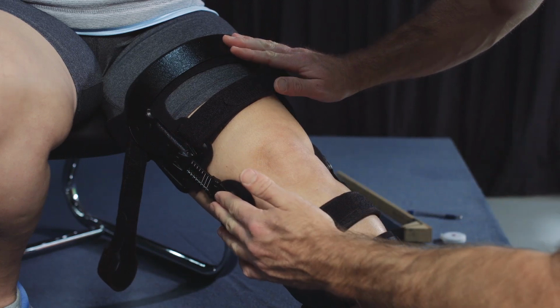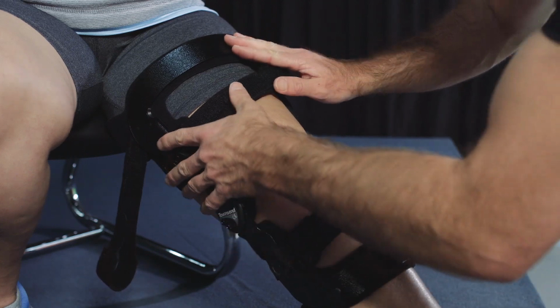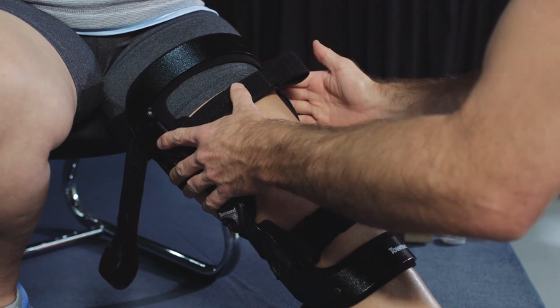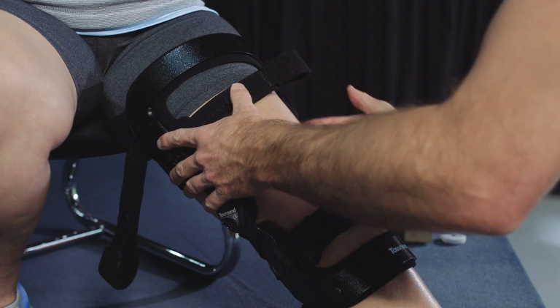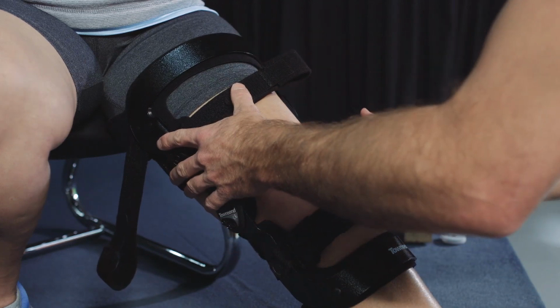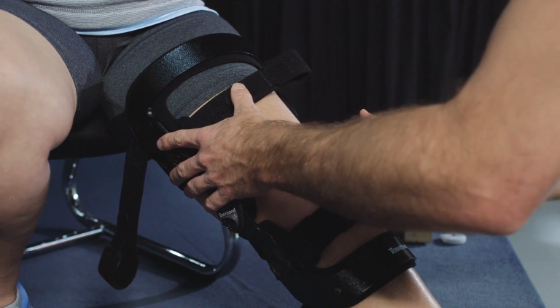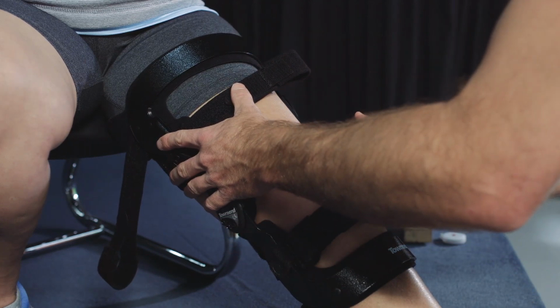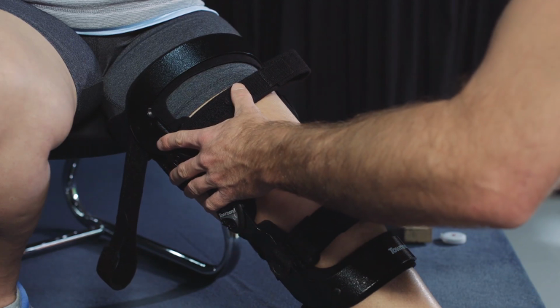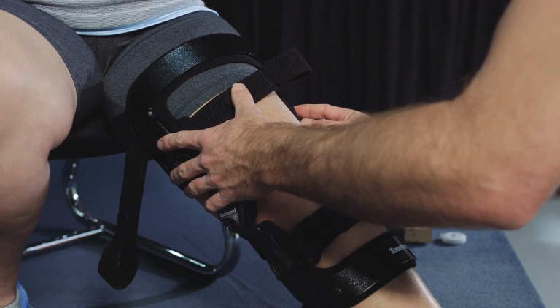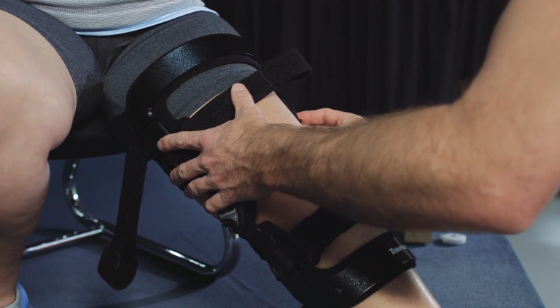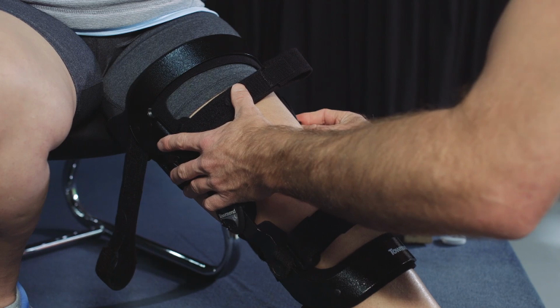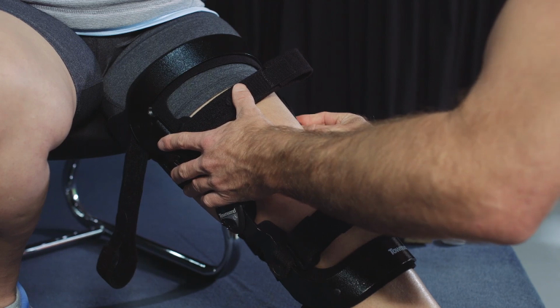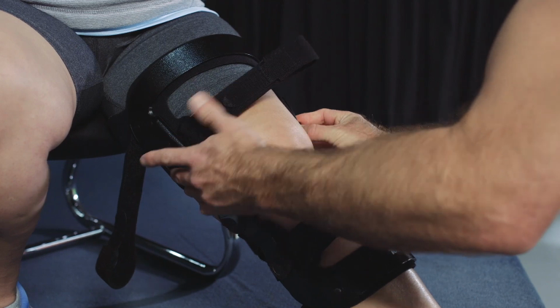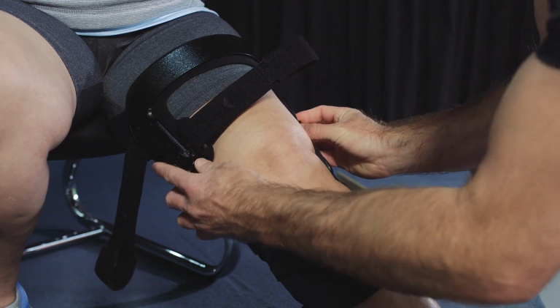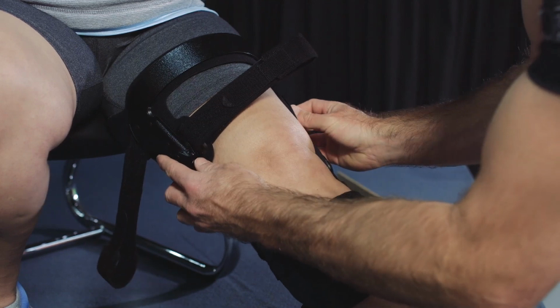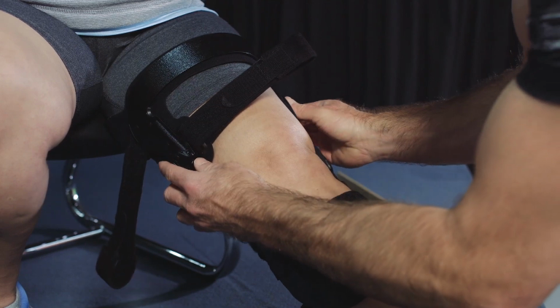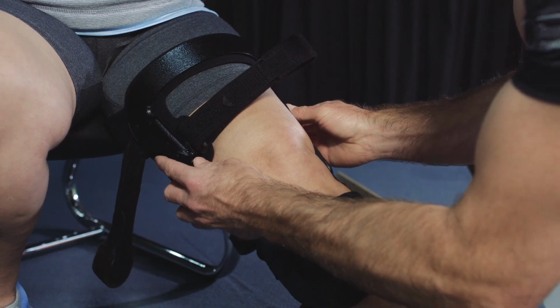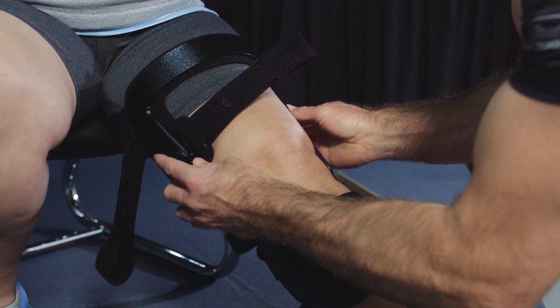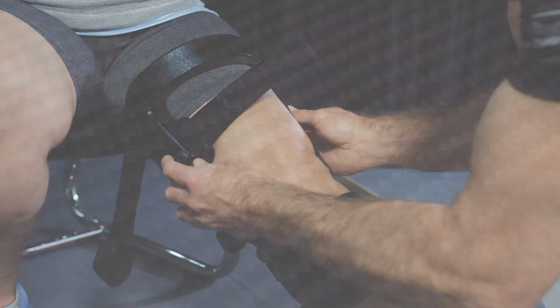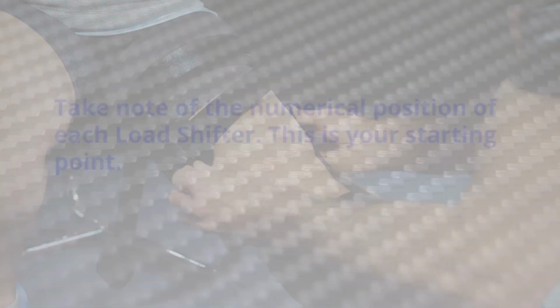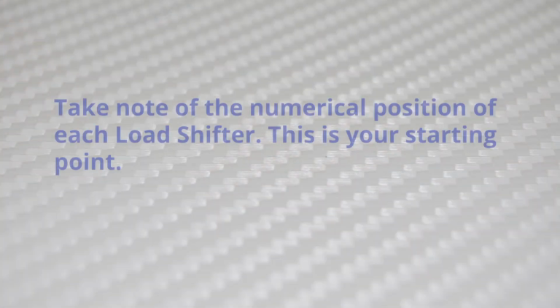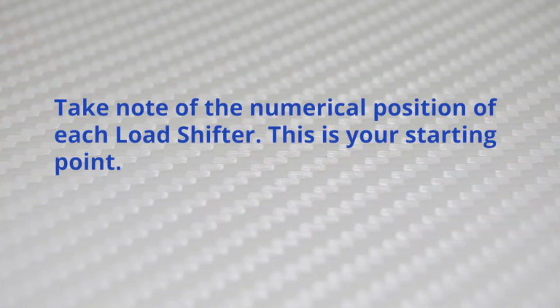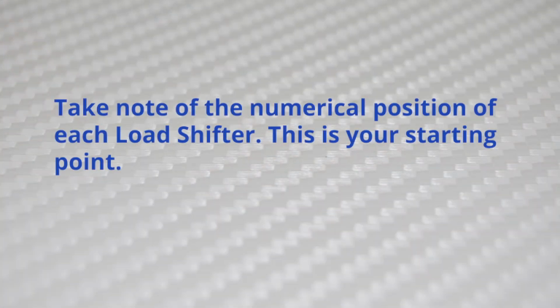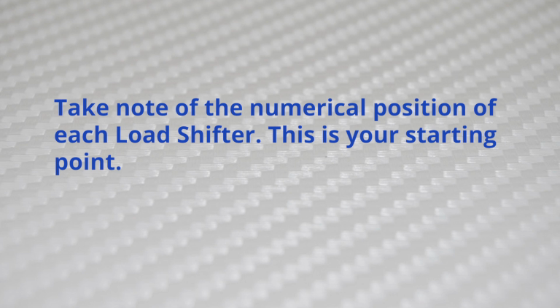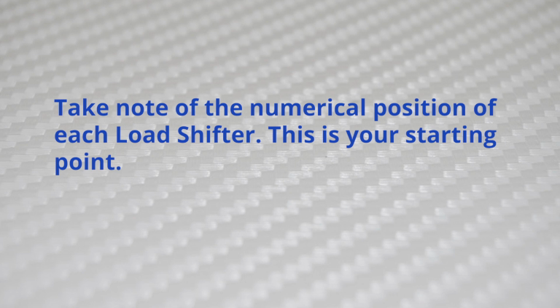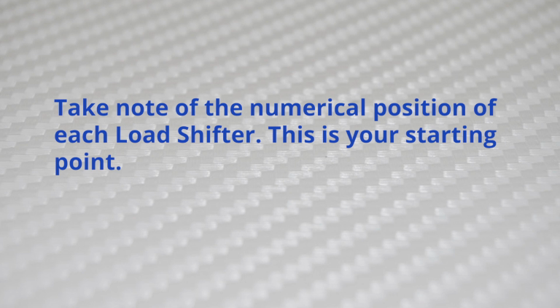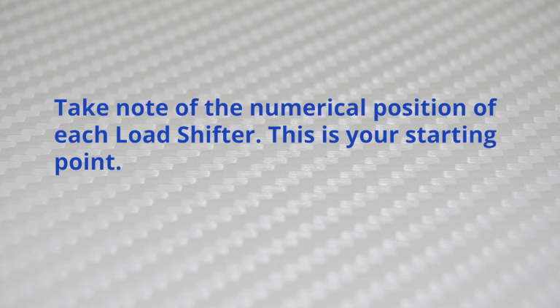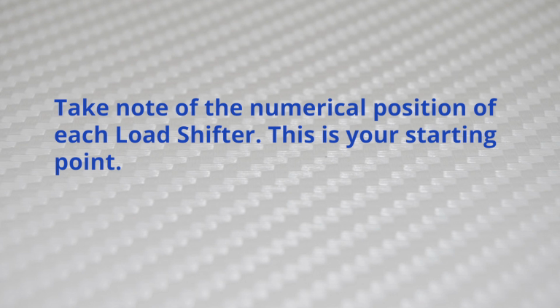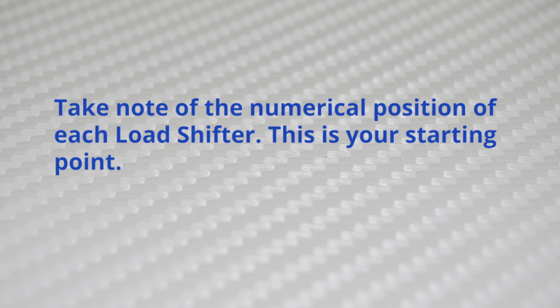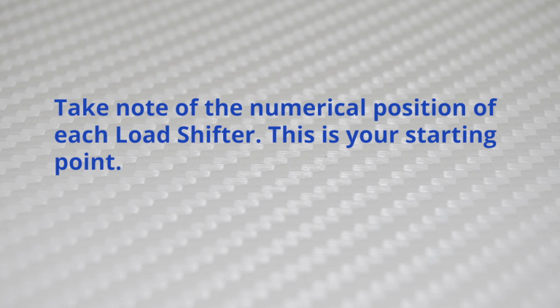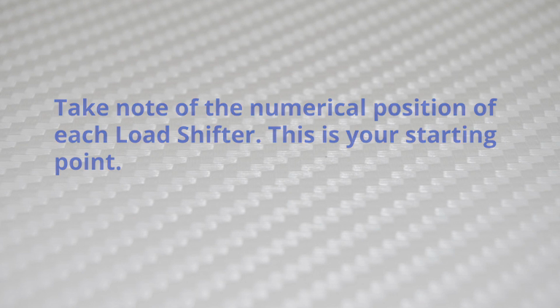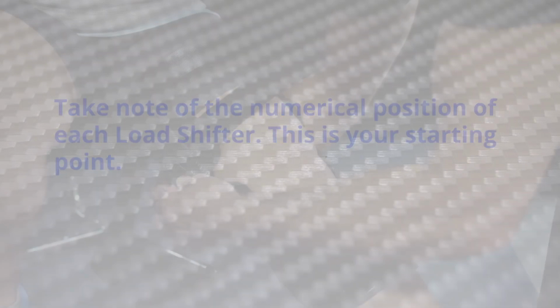By positioning the leg and brace while the patient is non-weight bearing, you can correct the knee to its resting neutral position. Take note of the numerical position of each load shifter — this is your starting point.